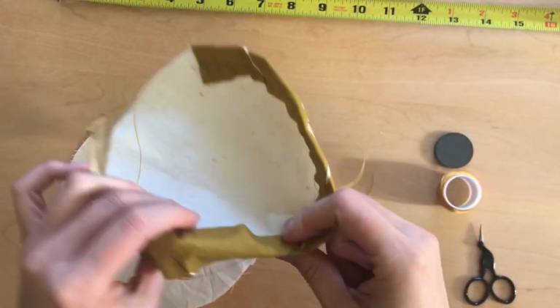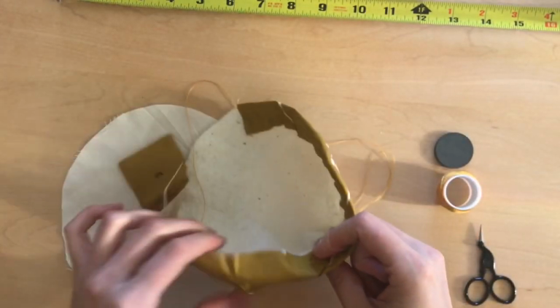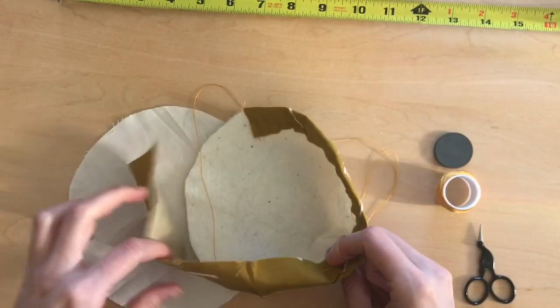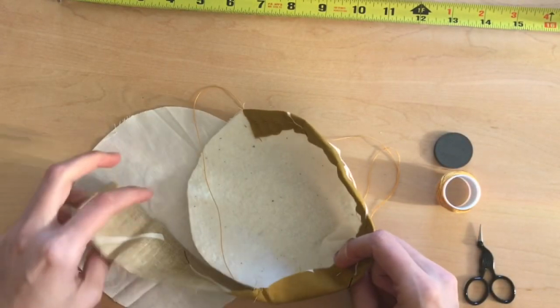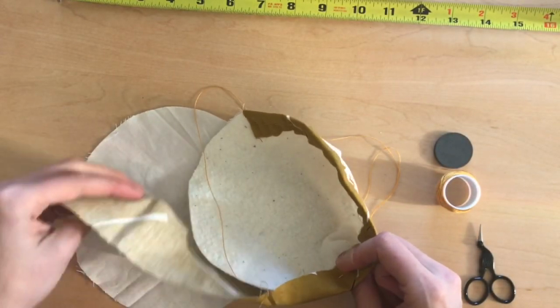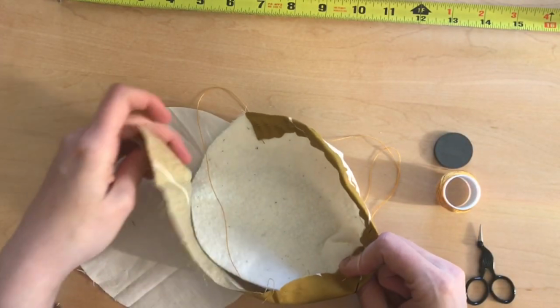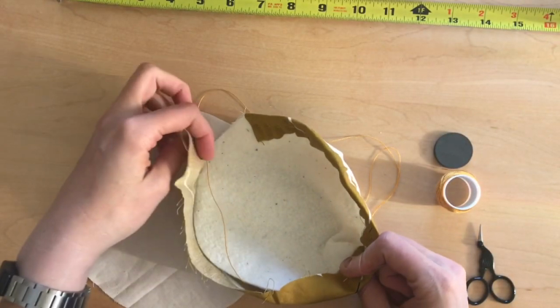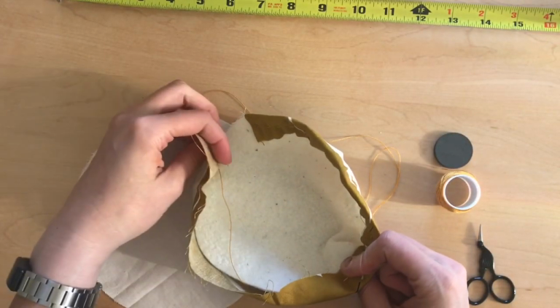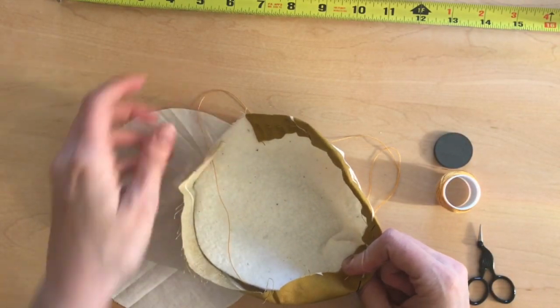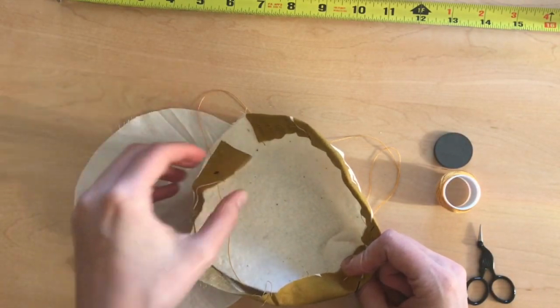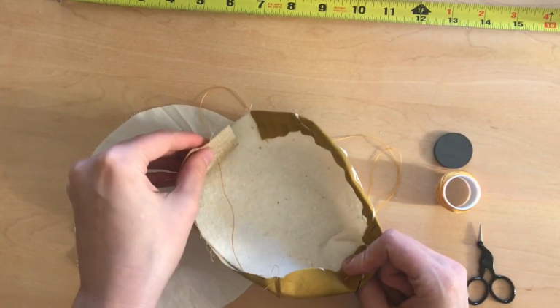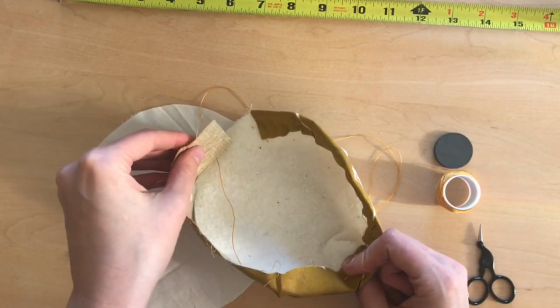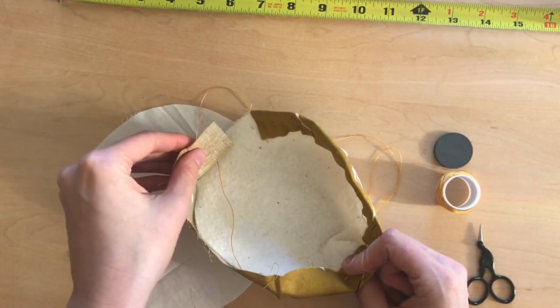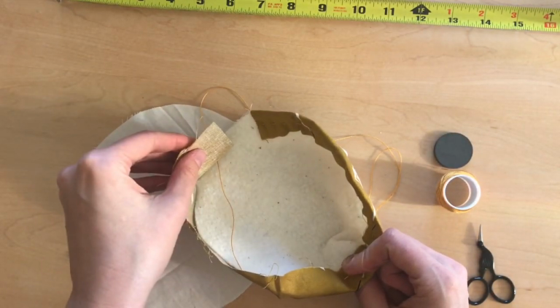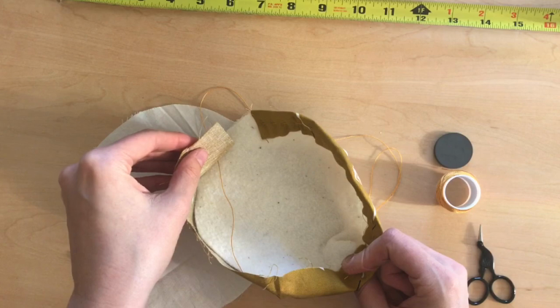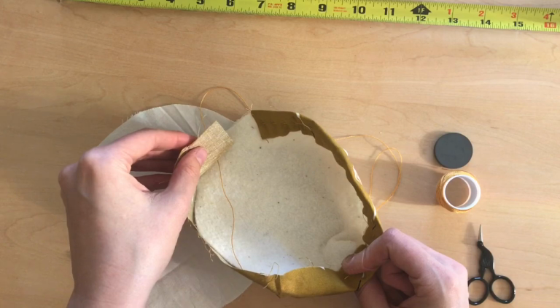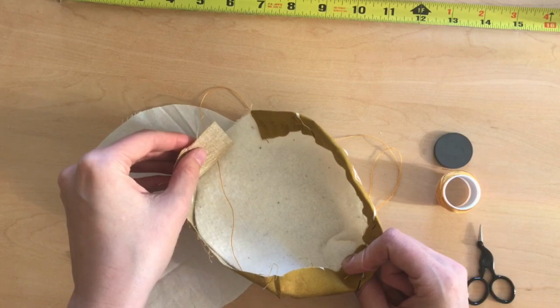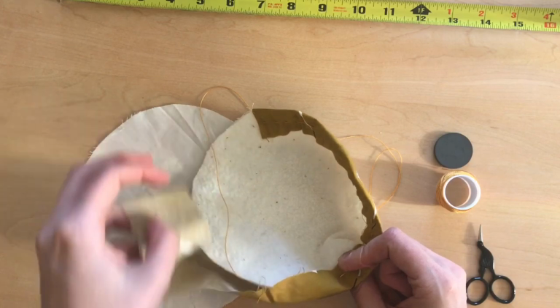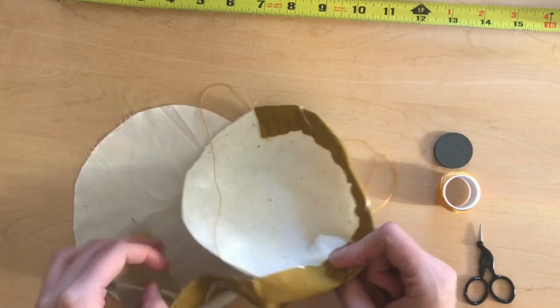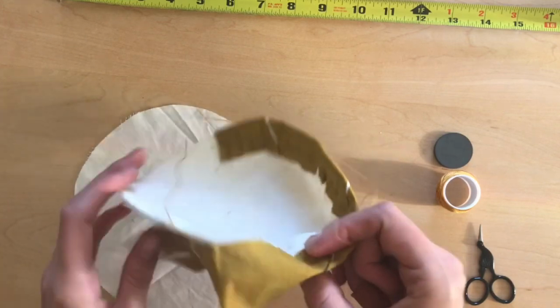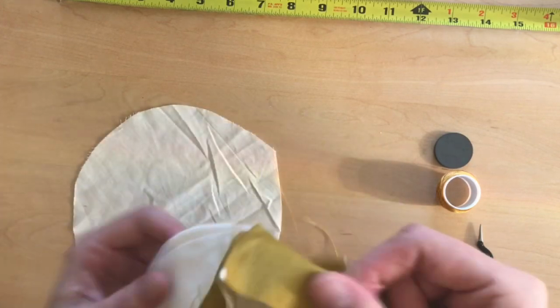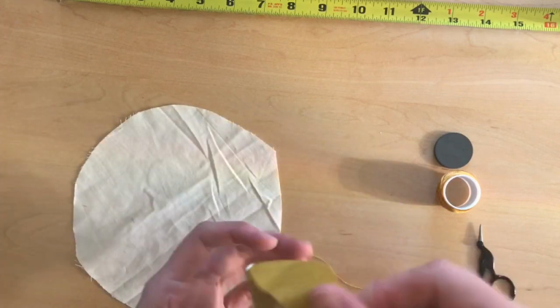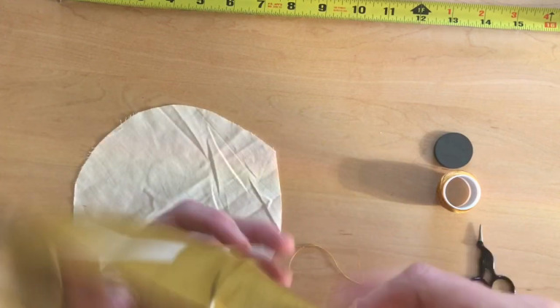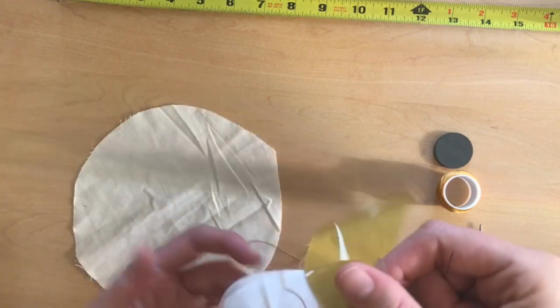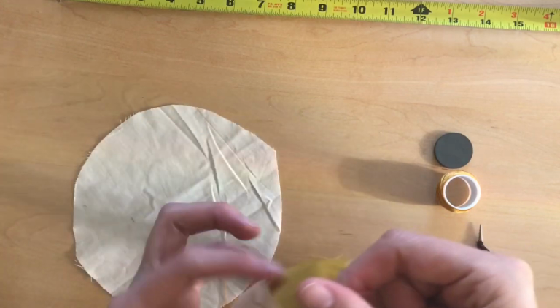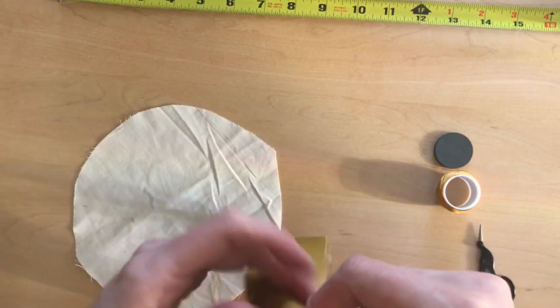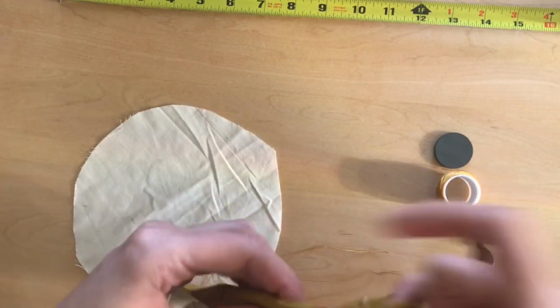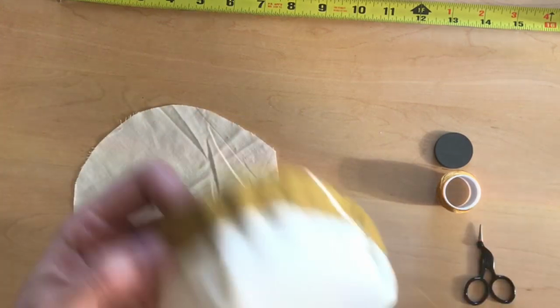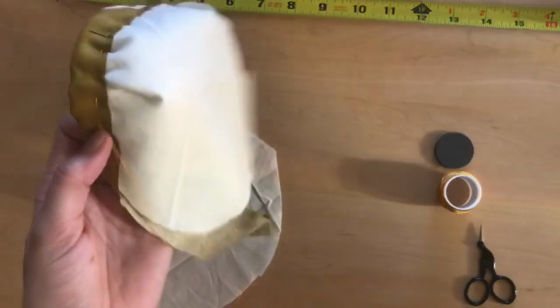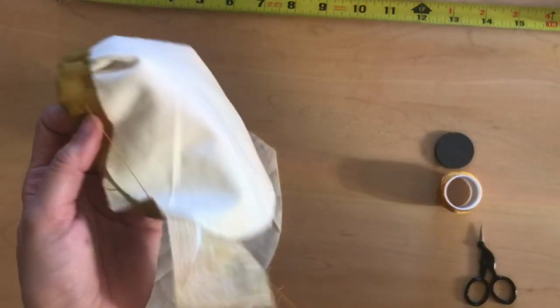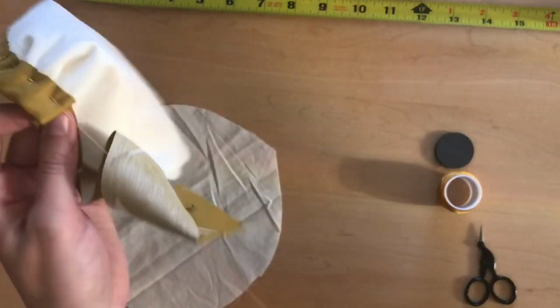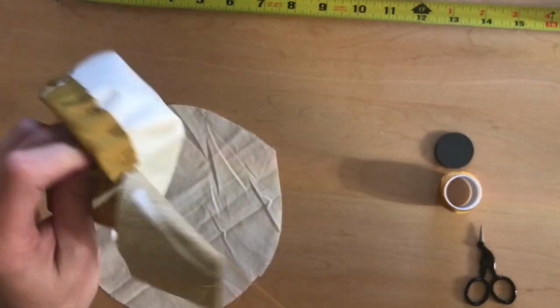This is the back, the other side. I want to keep checking that I'm going to have a little bit of overlap of my fabric once I'm done going around.